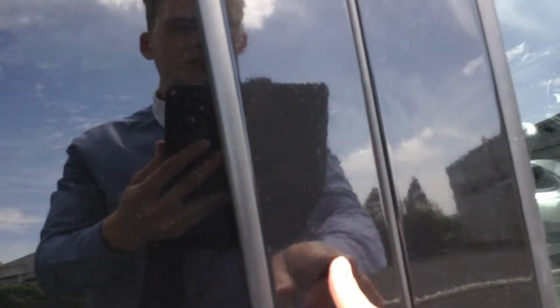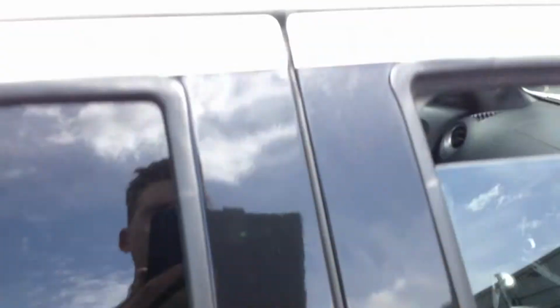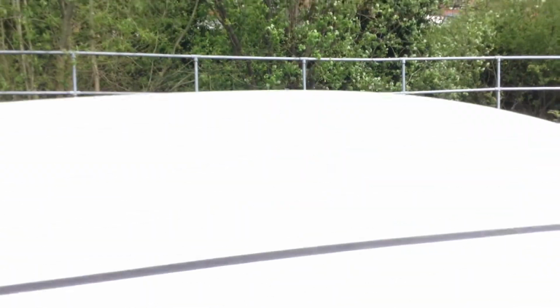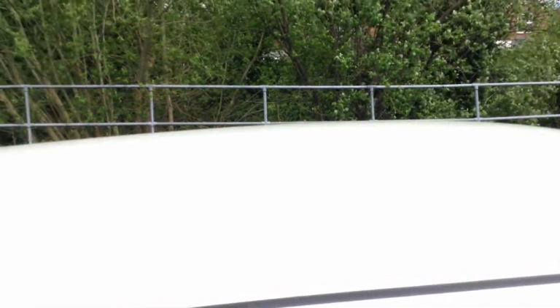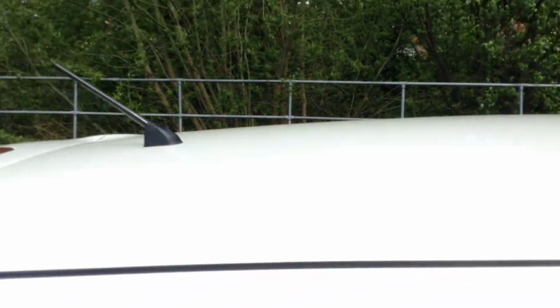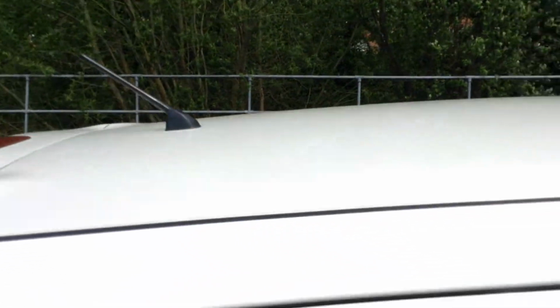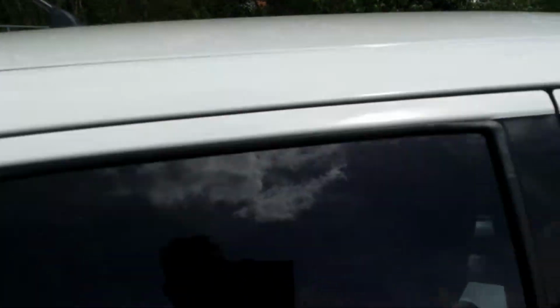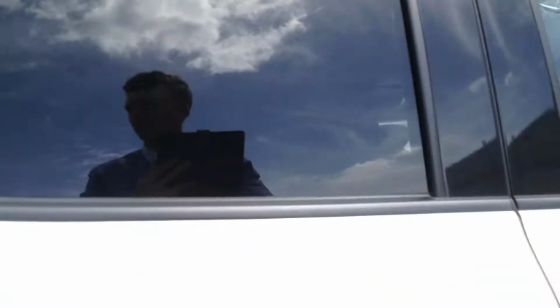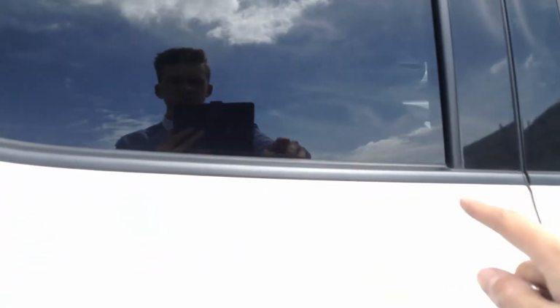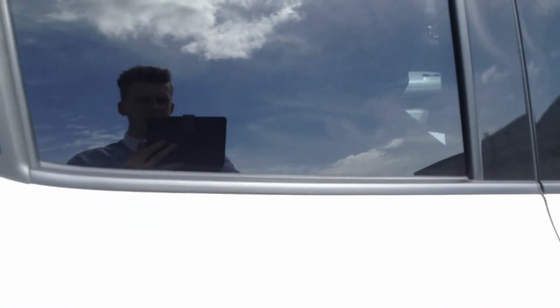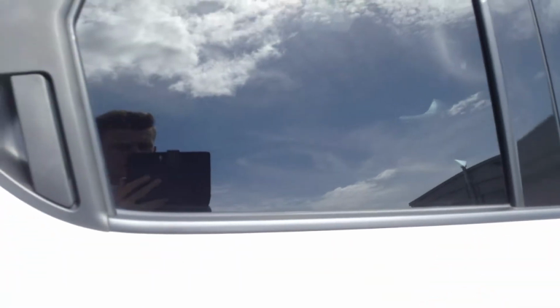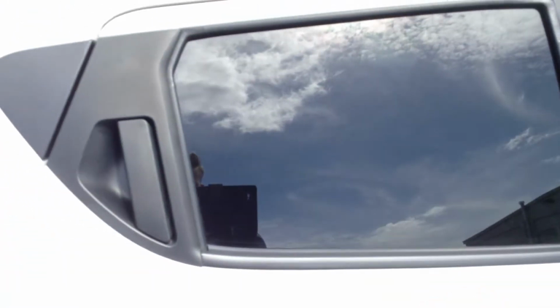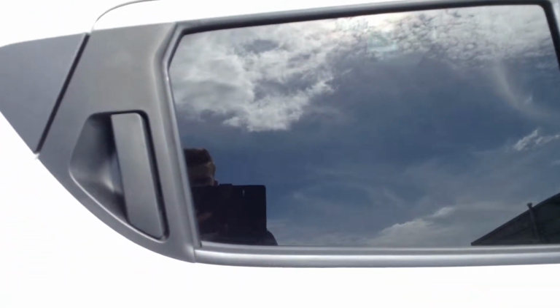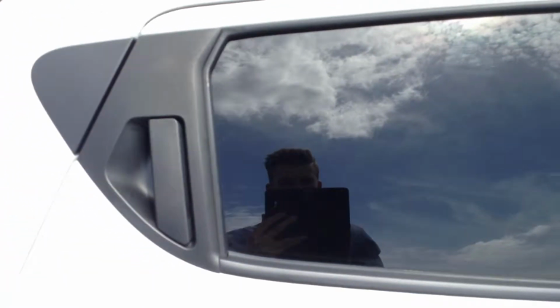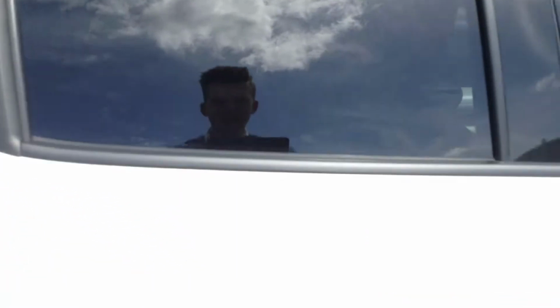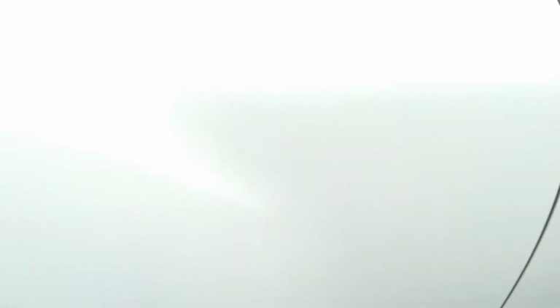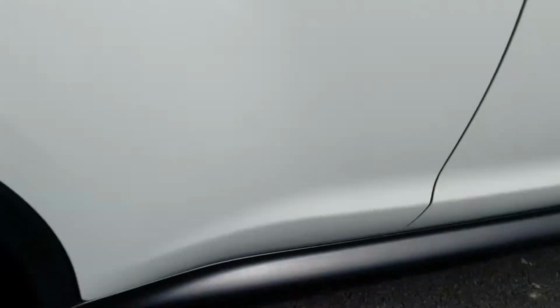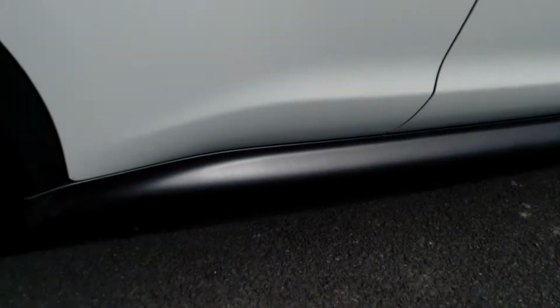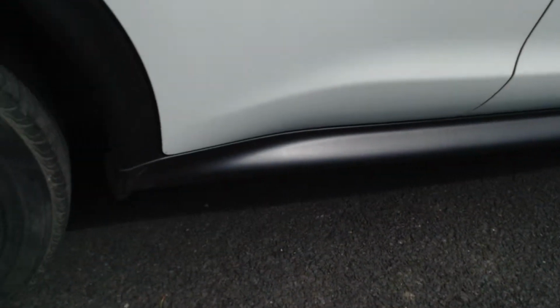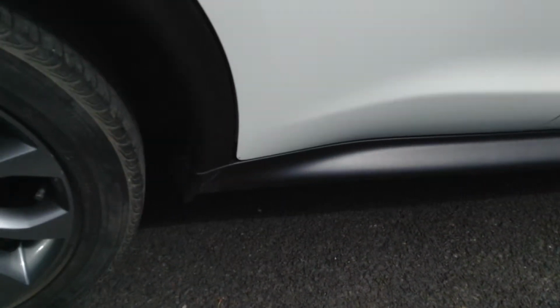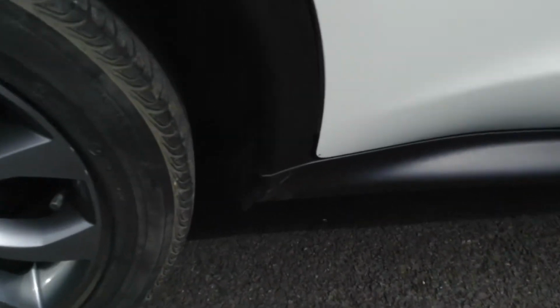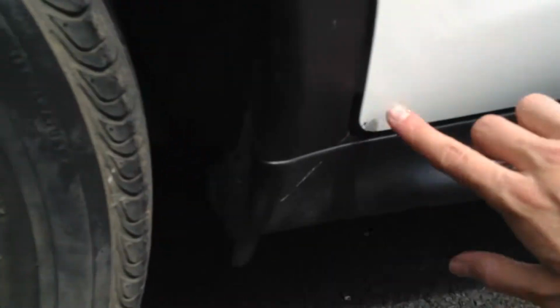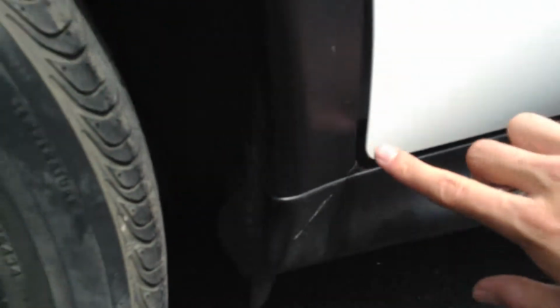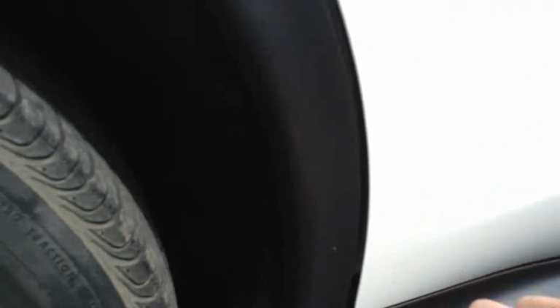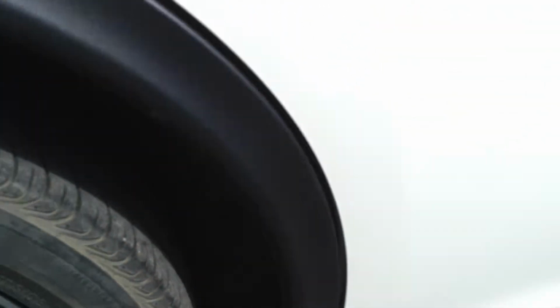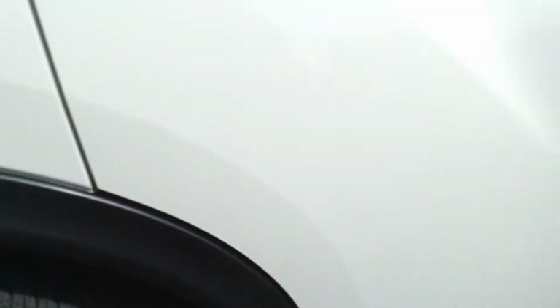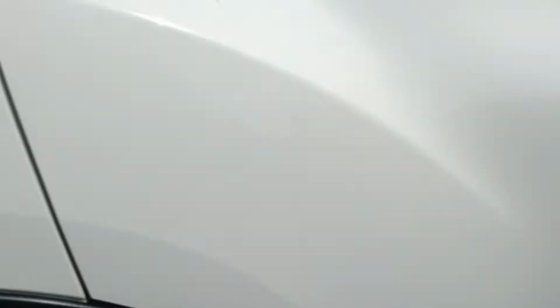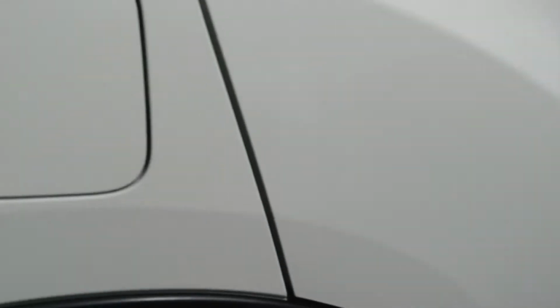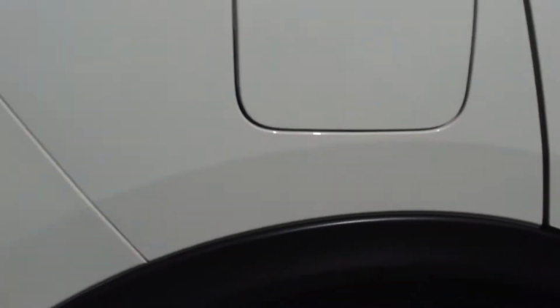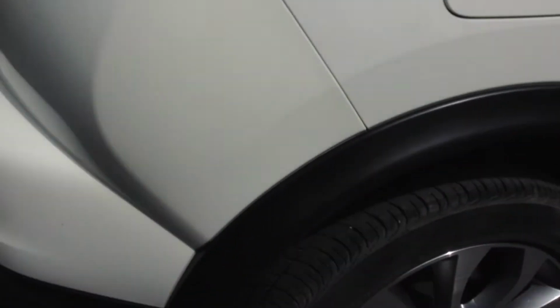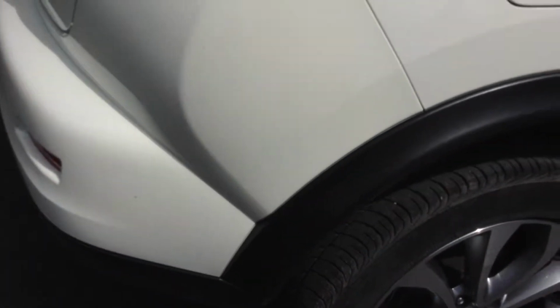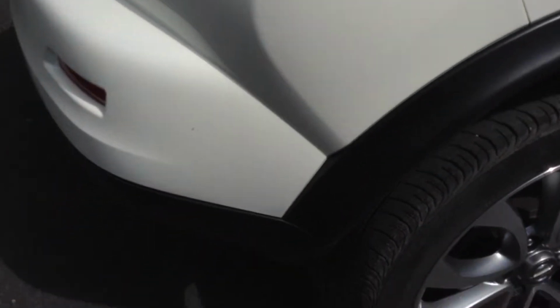Door sills are spotless, and I can't spot any dinks or dents at all on the roof. Looking at the rear passenger door, you can see up the privacy glass. The rear passenger door is immaculate — I can't see any marks whatsoever. The rear quarter is all very clean and tidy.